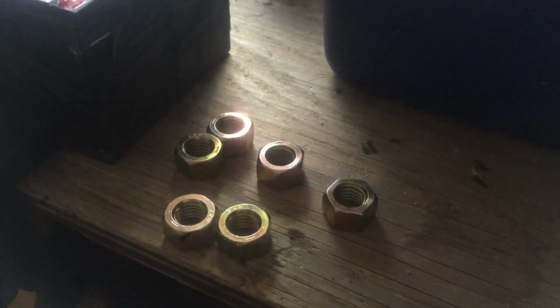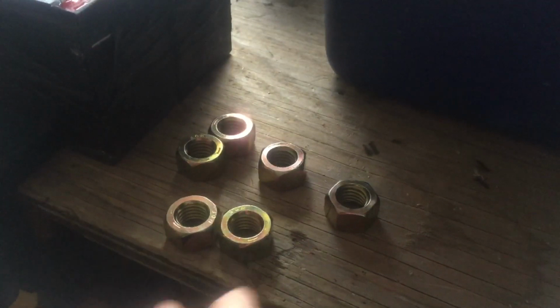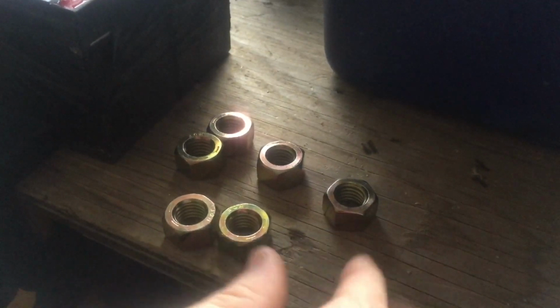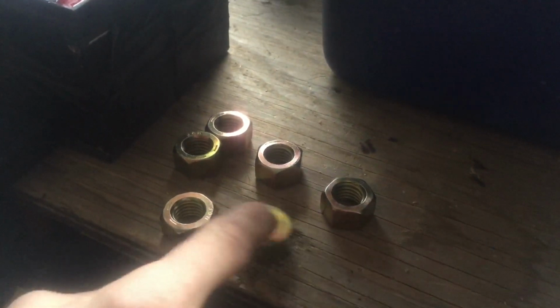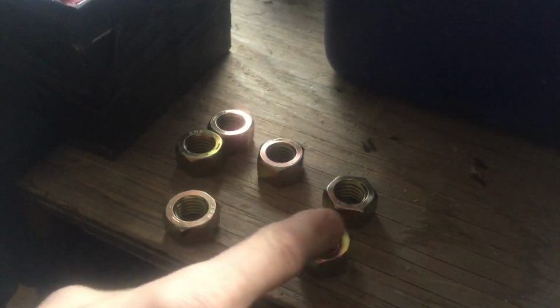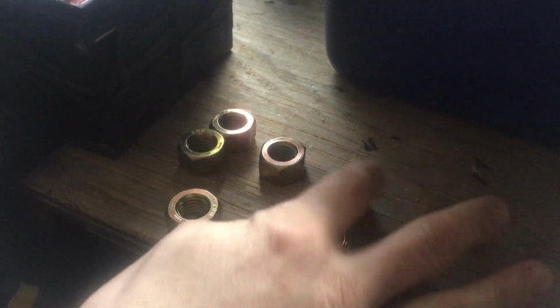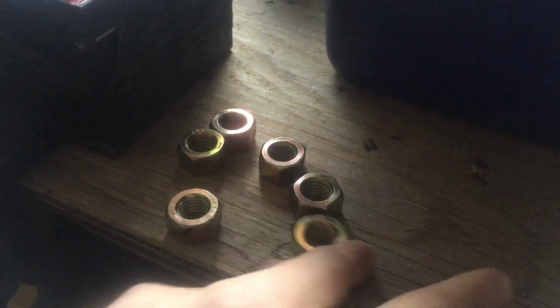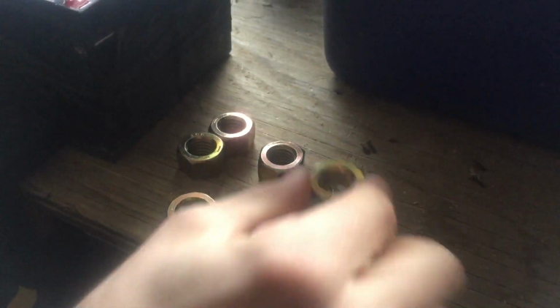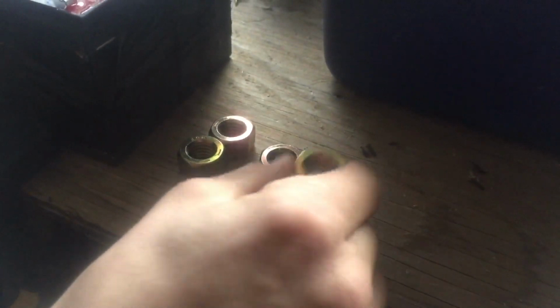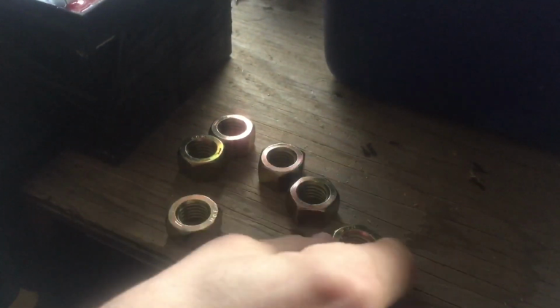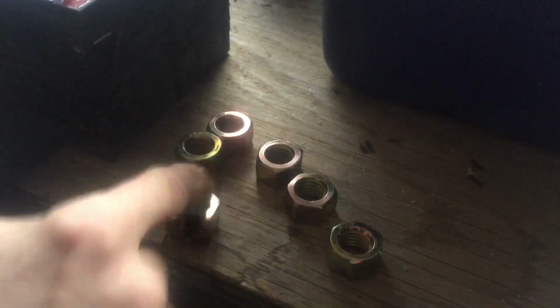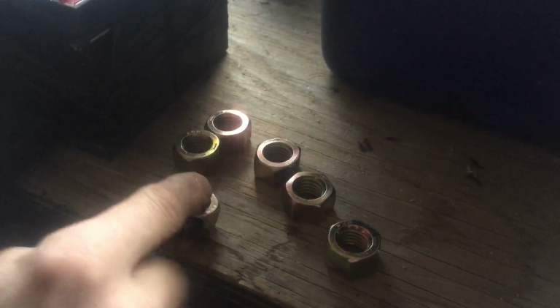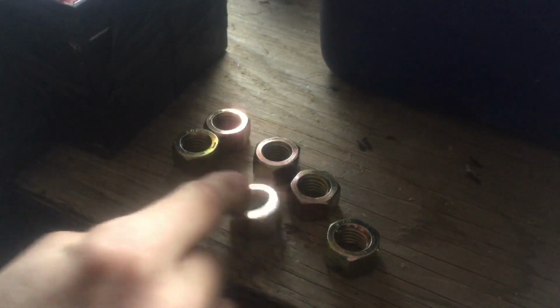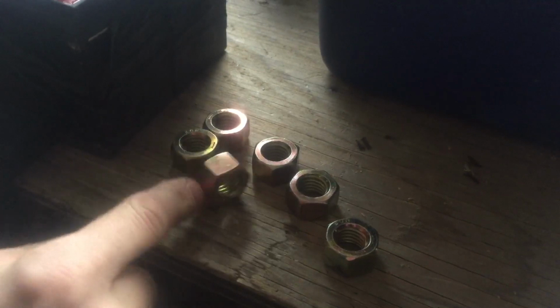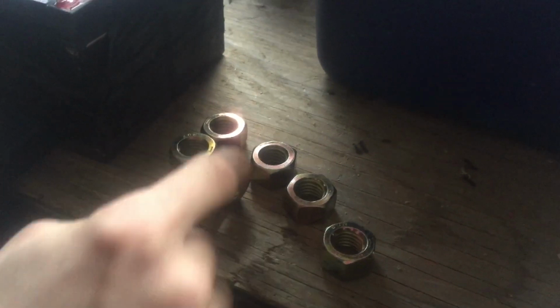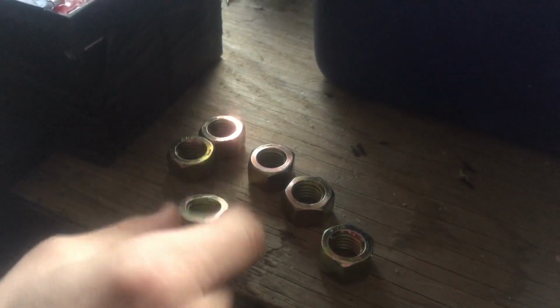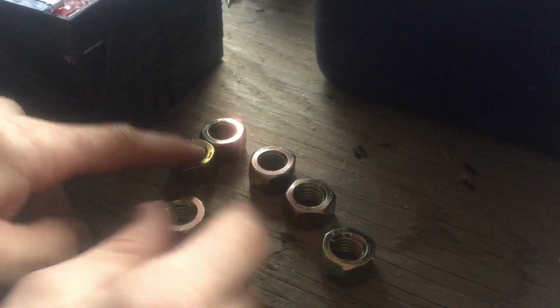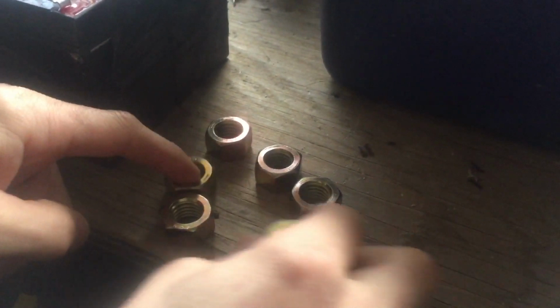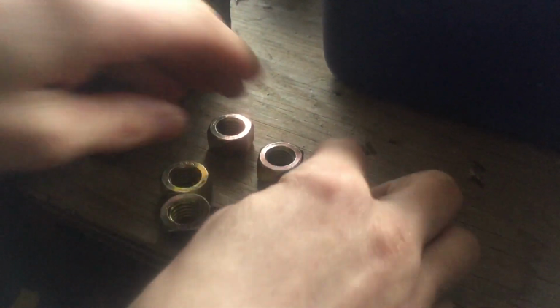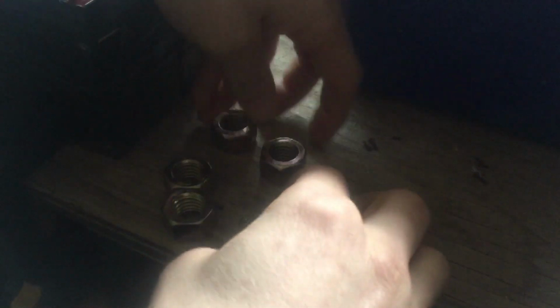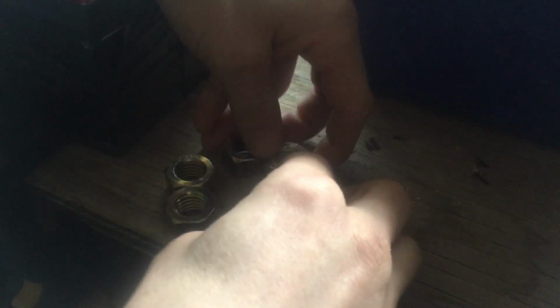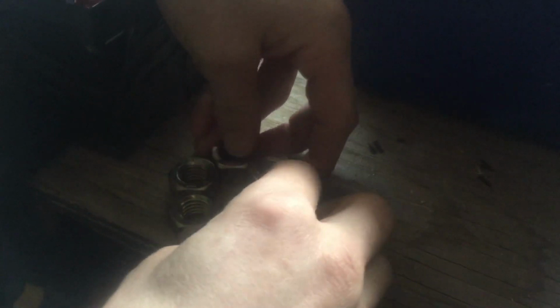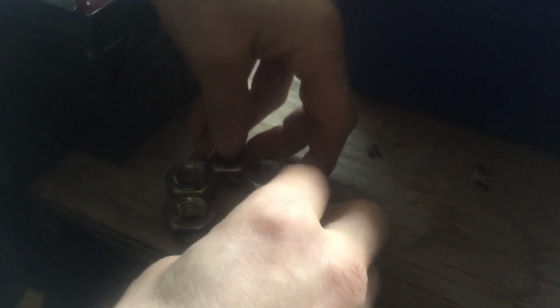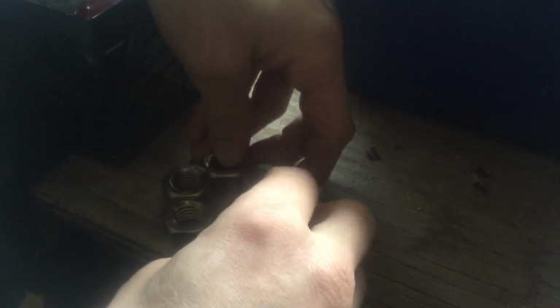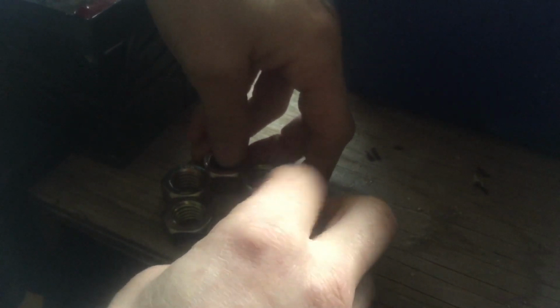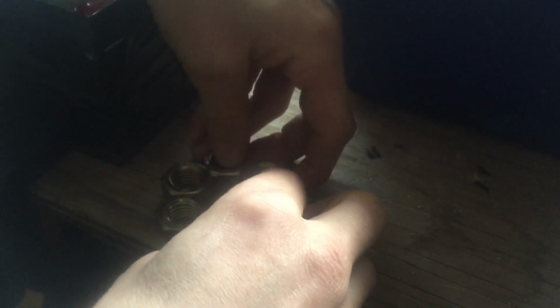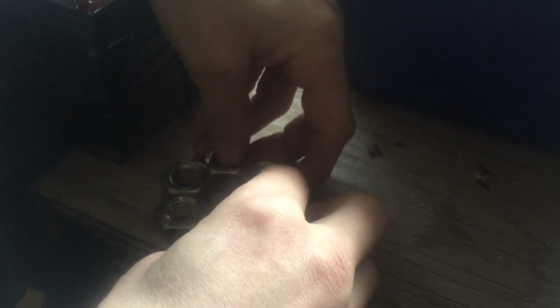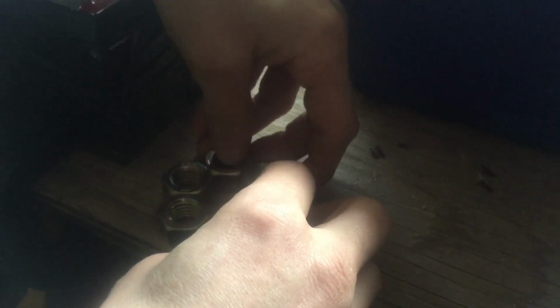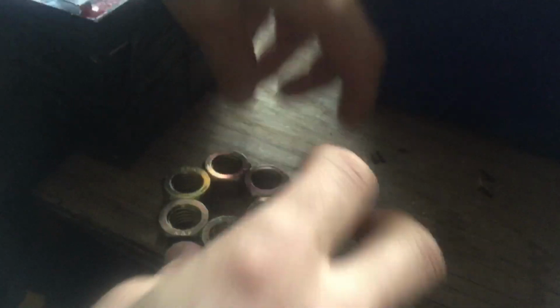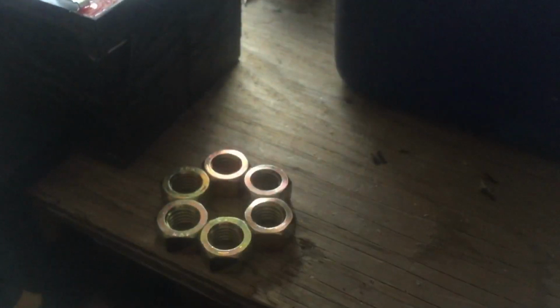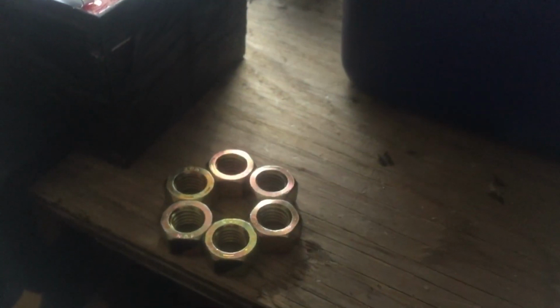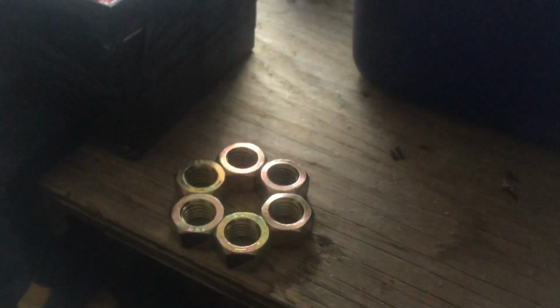Here are some nuts. They're not magnetic at all, they're just steel nuts. Now I'm just gonna put them around this hole like so.